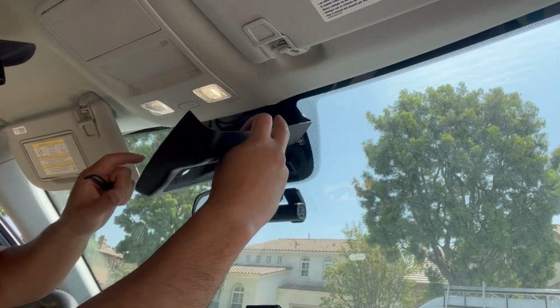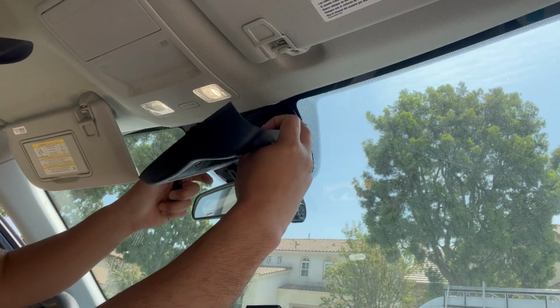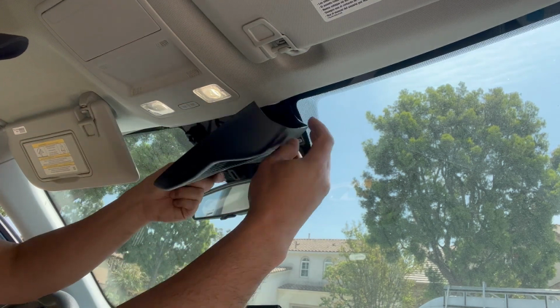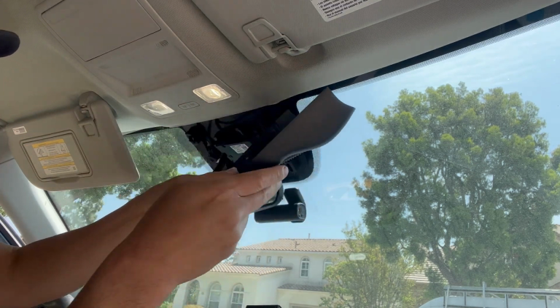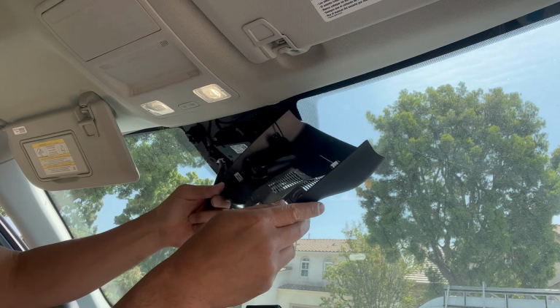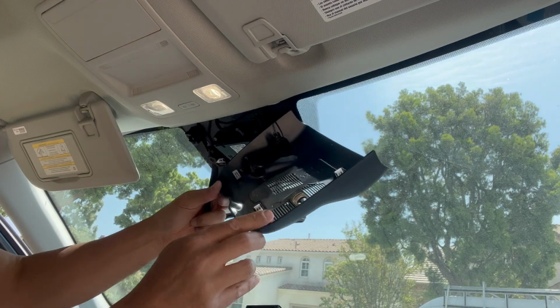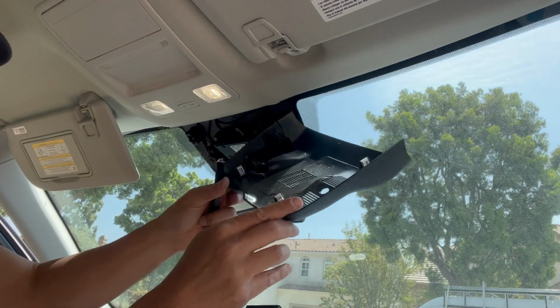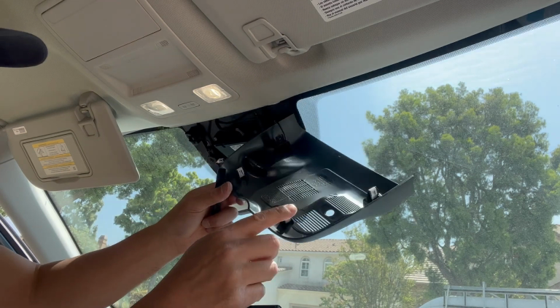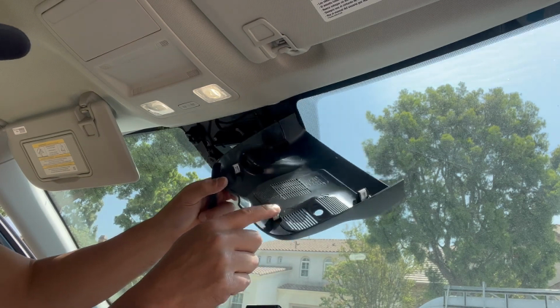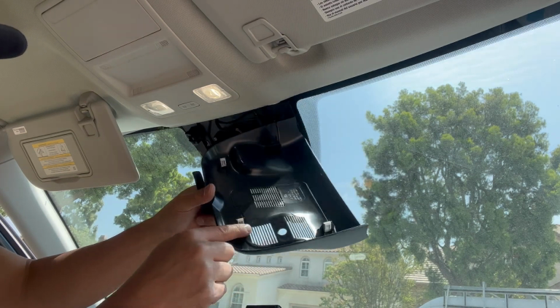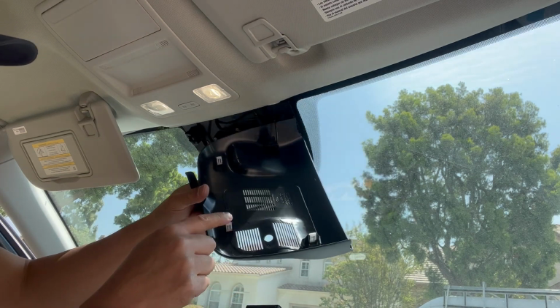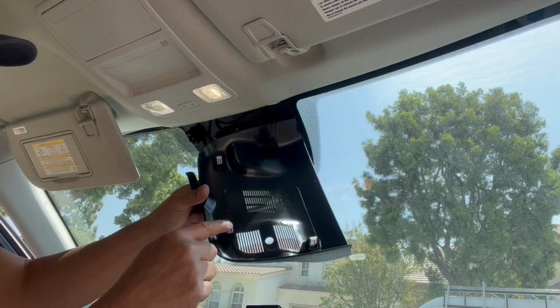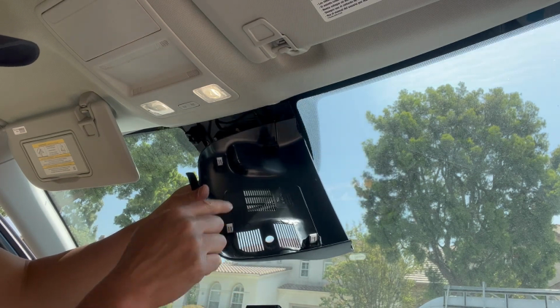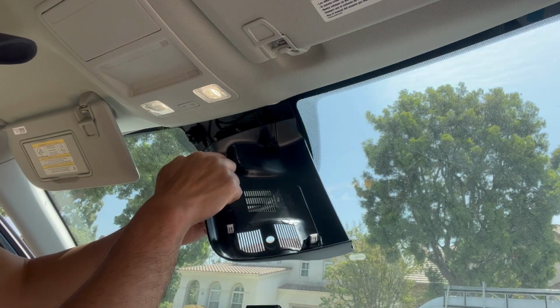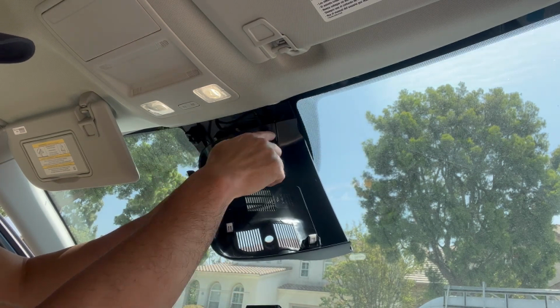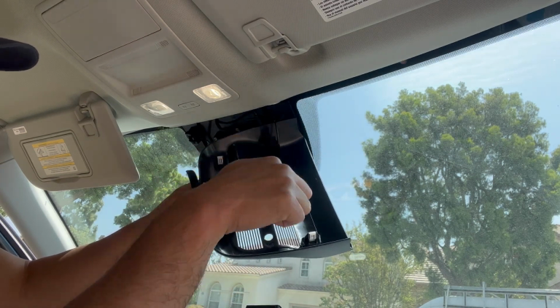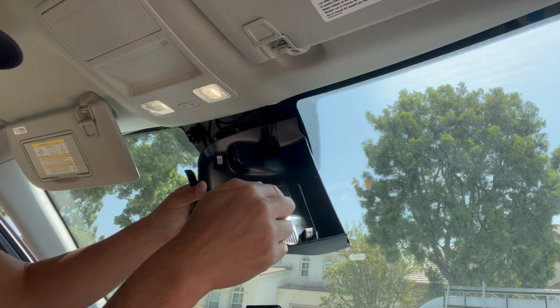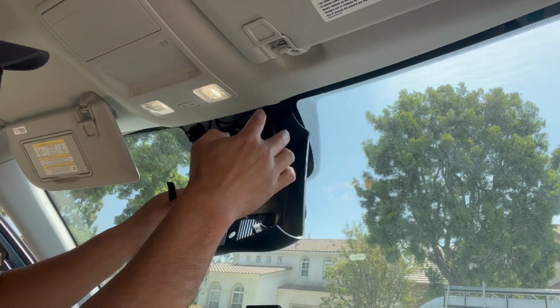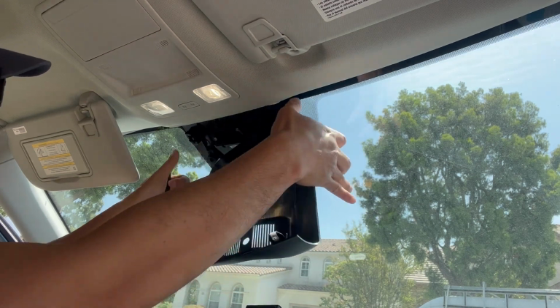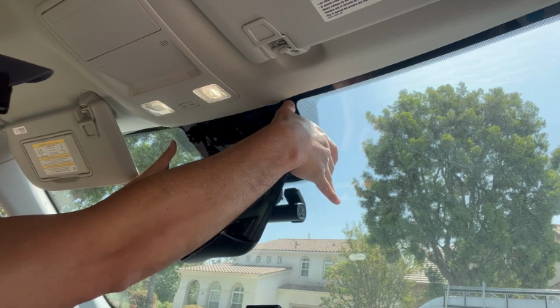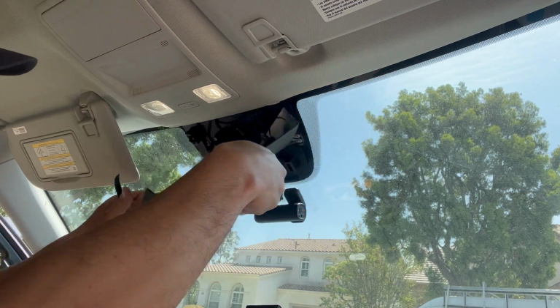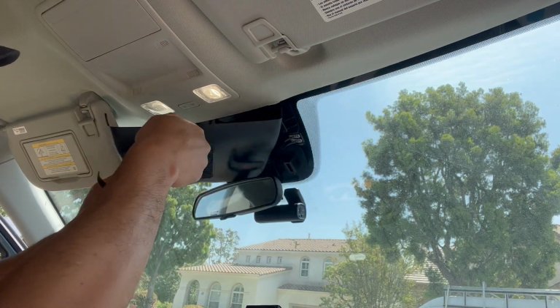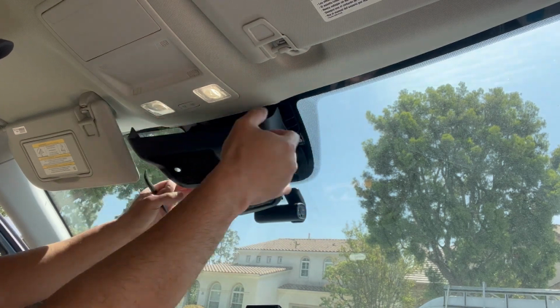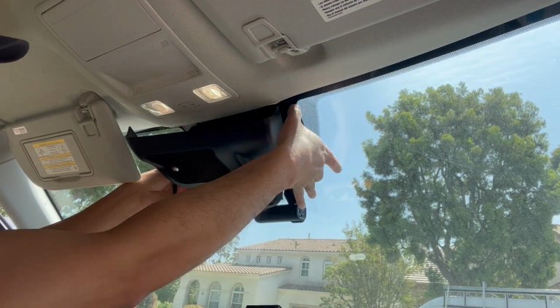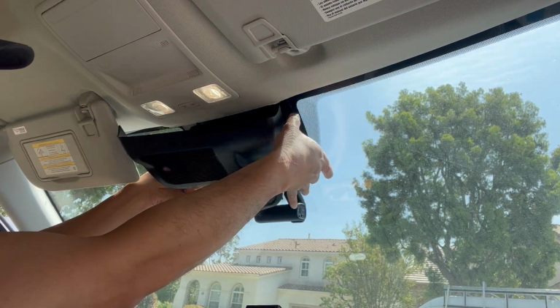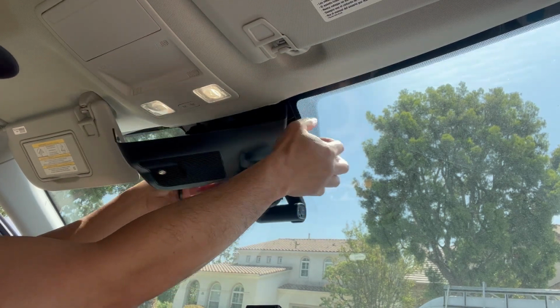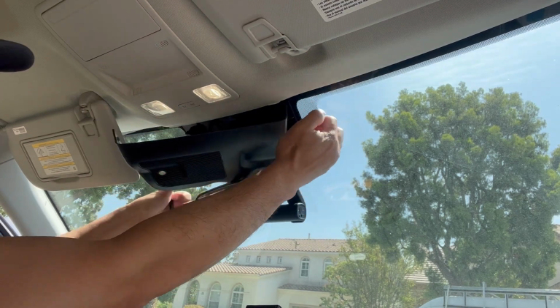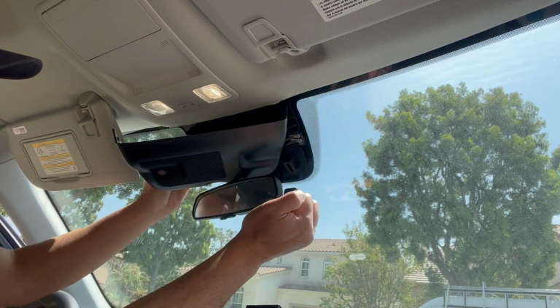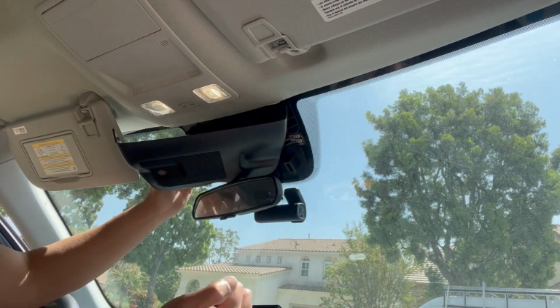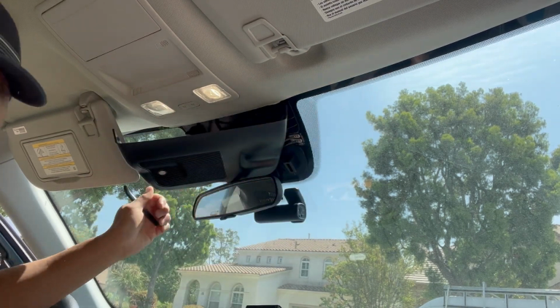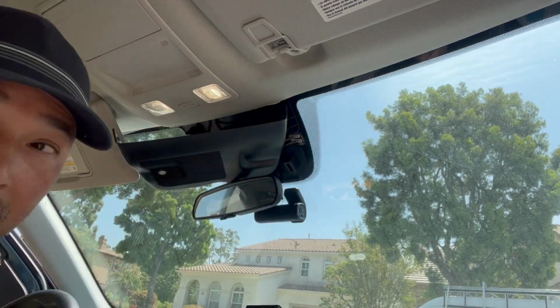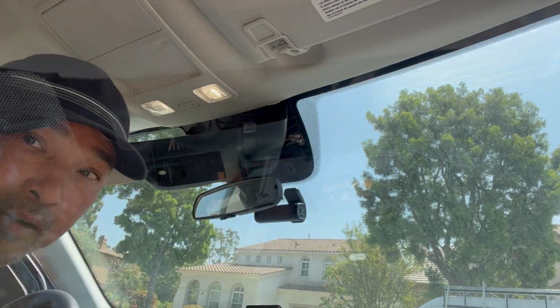Alright, you can see the tabs are here, here, here, and here. So there are four points right here, and that's where you want to pry it off.